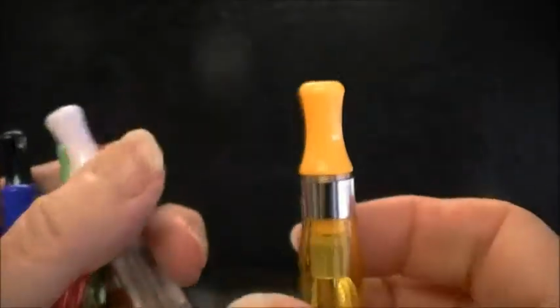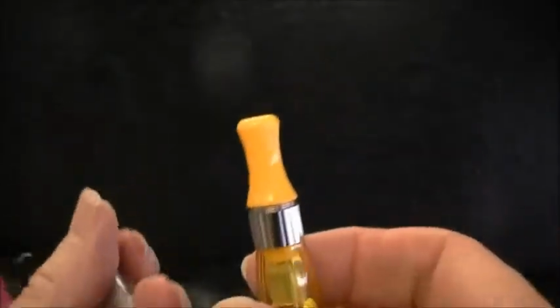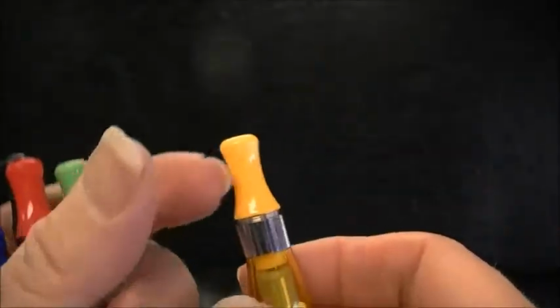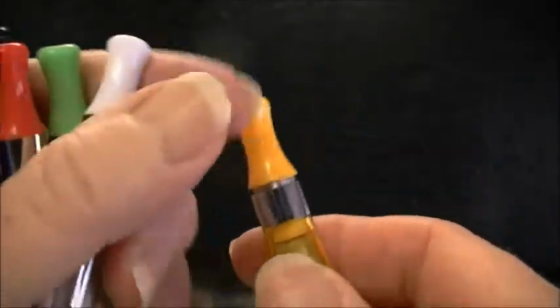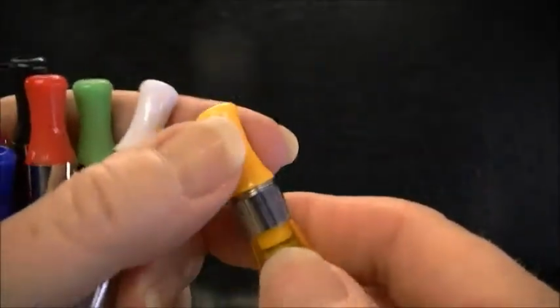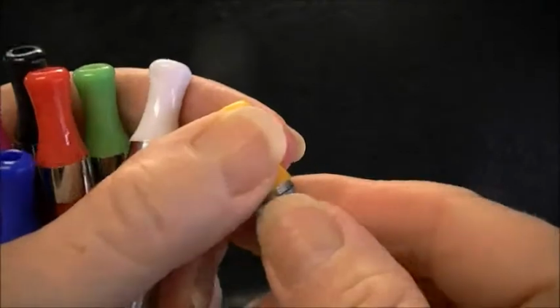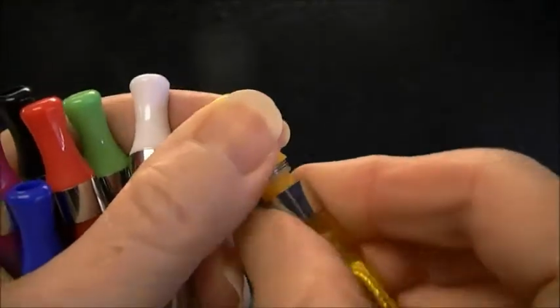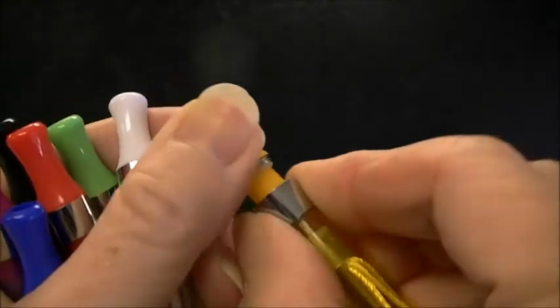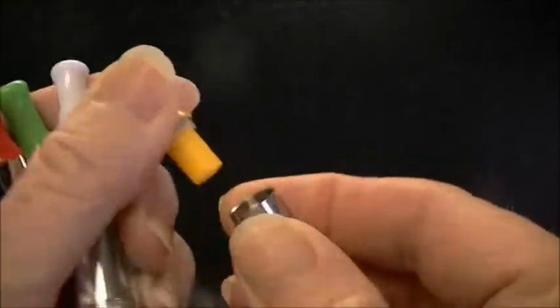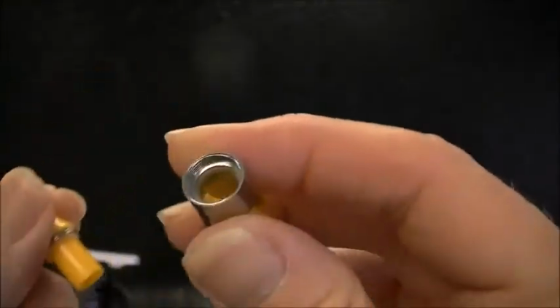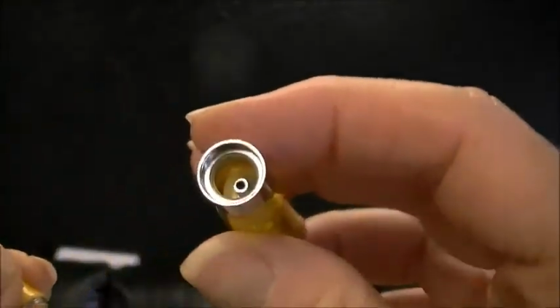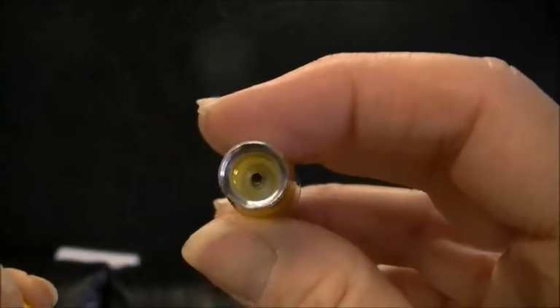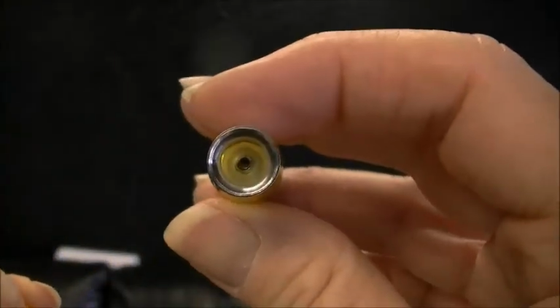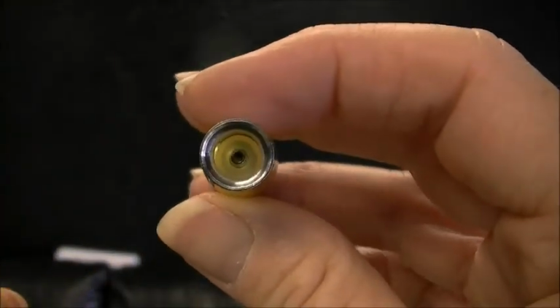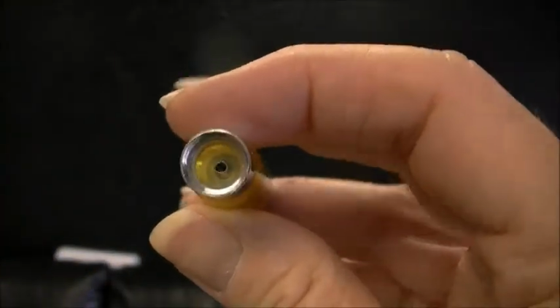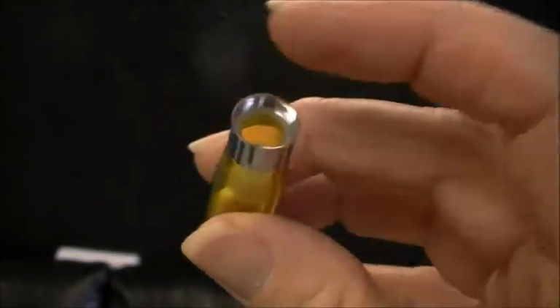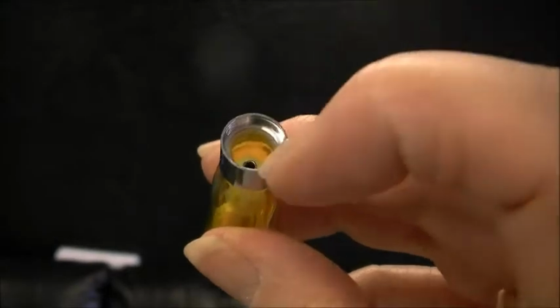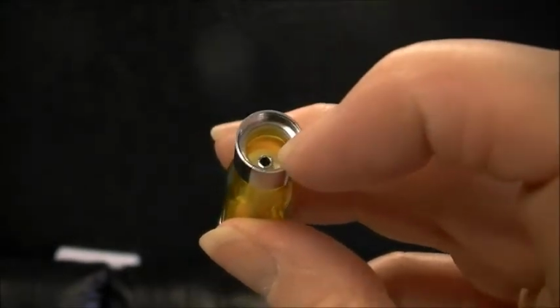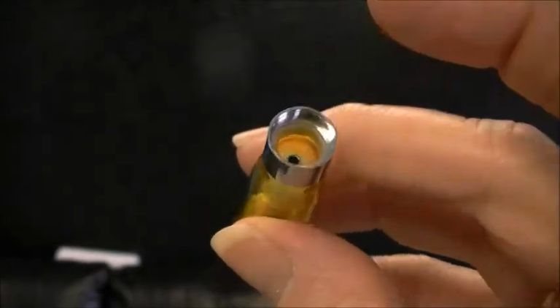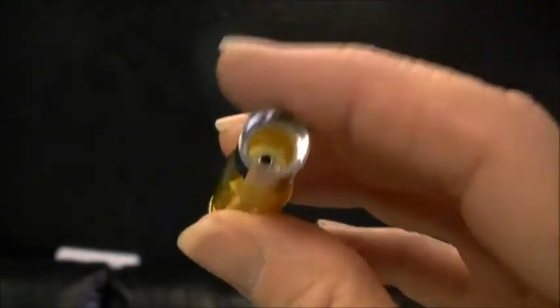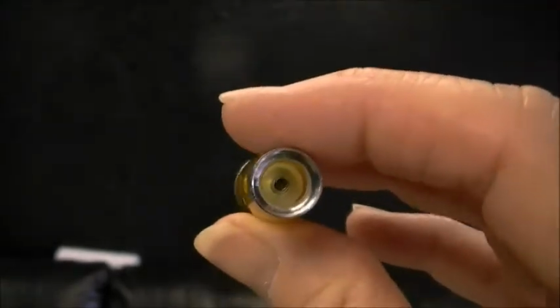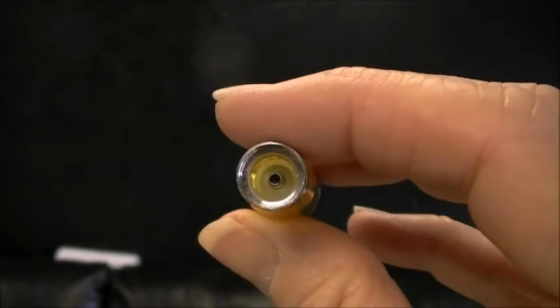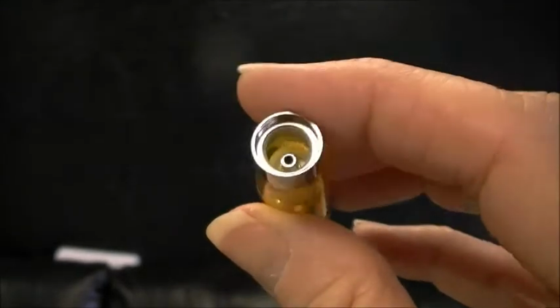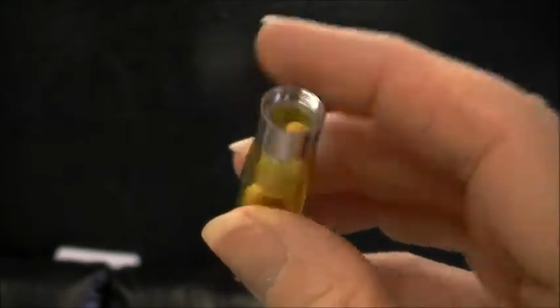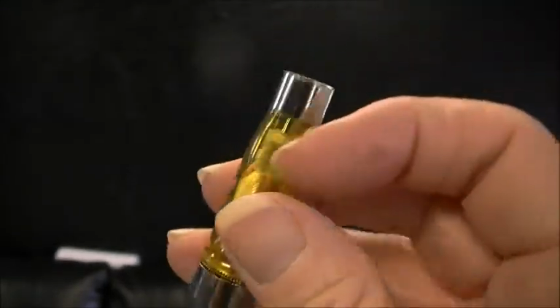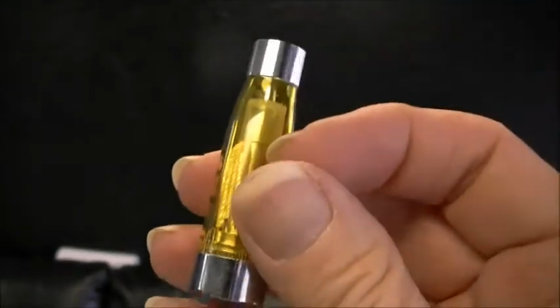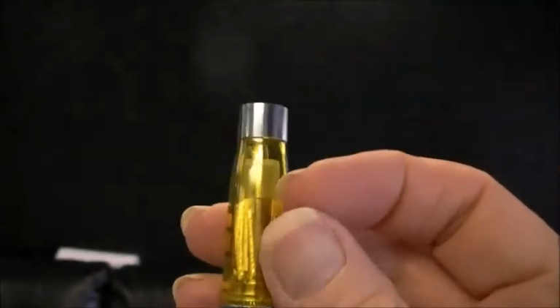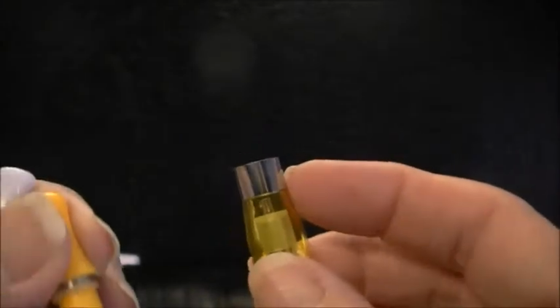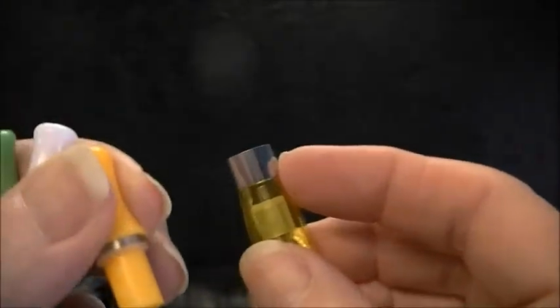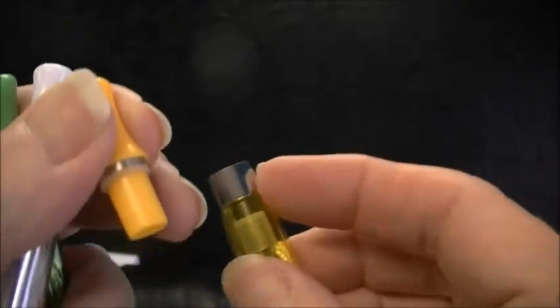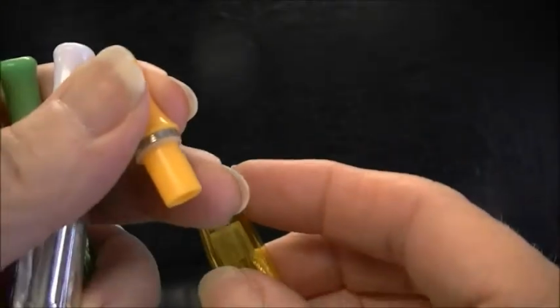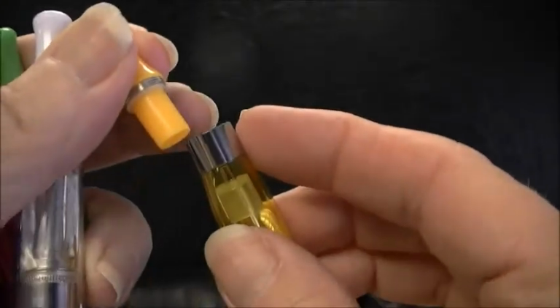You just take this tip off — they're top feeders. Drip your juice down in here; do not get it in the center. Get it all around the outside and let it drip down in here to fill up onto the wick.